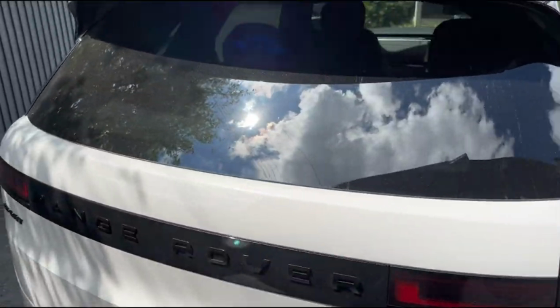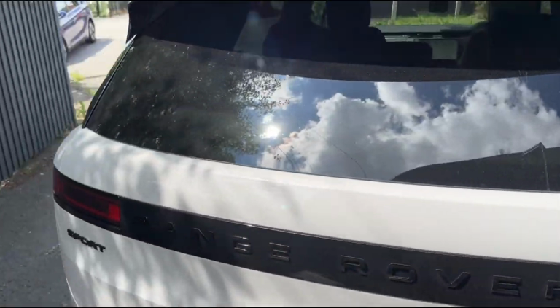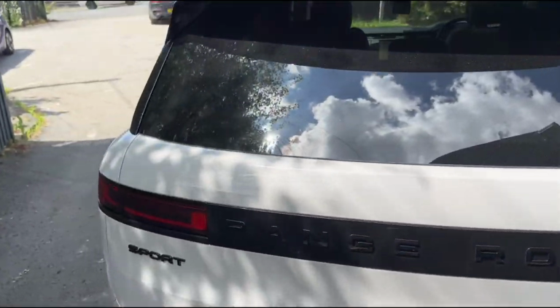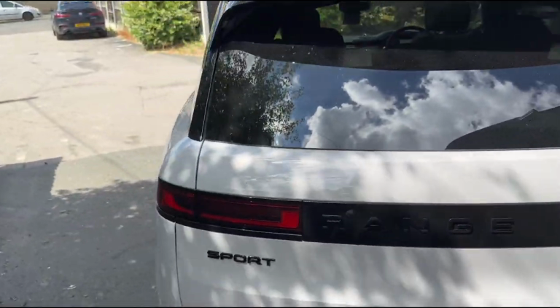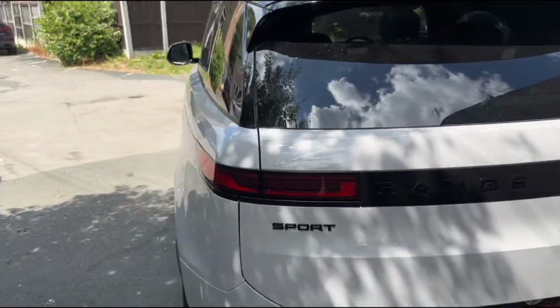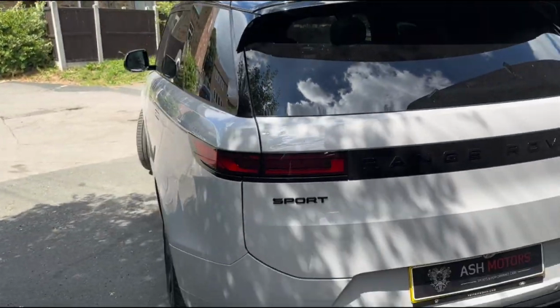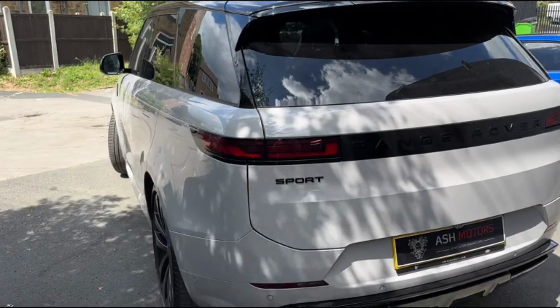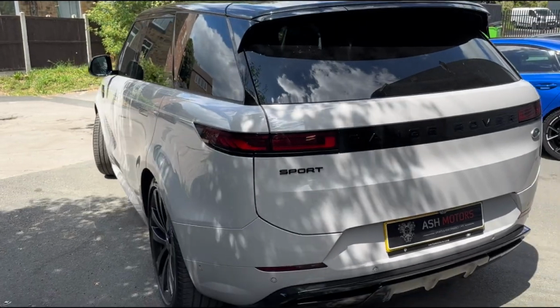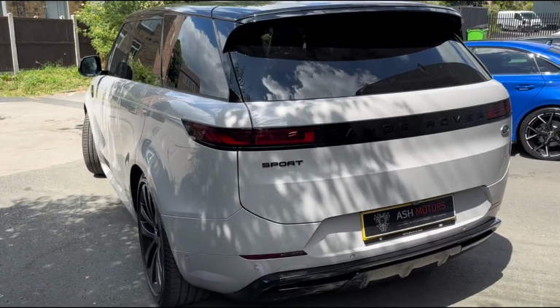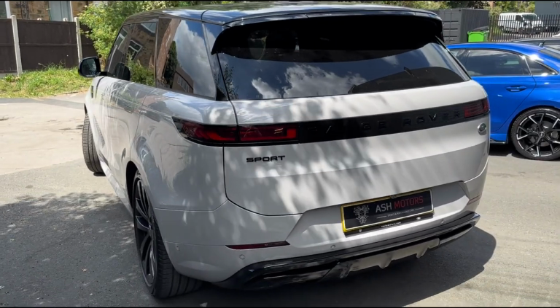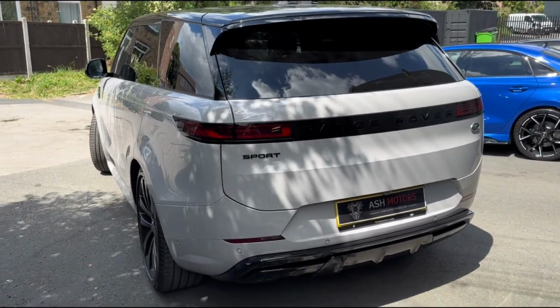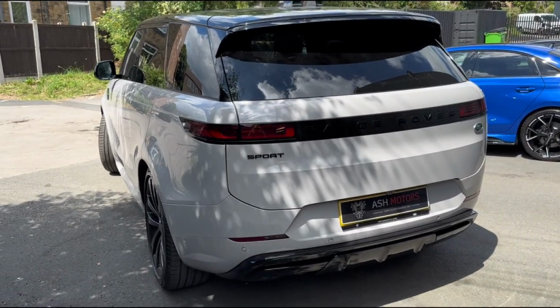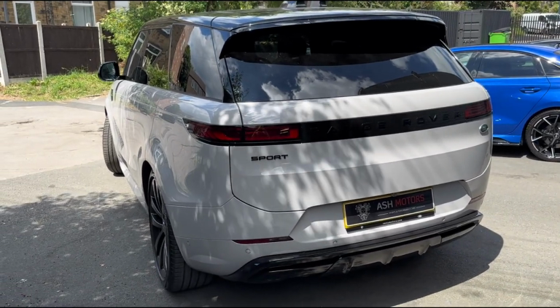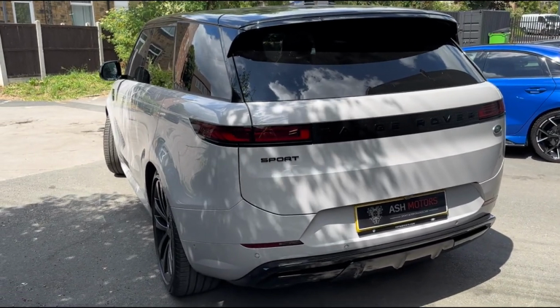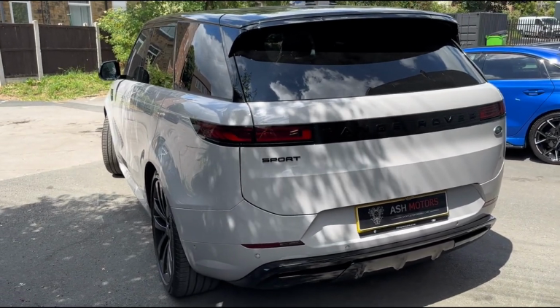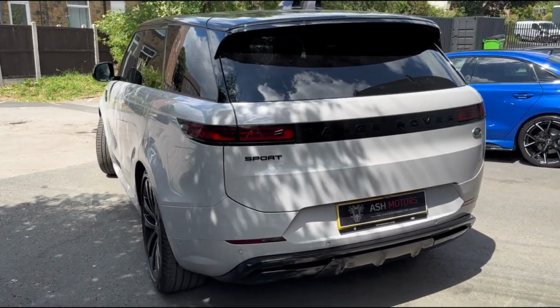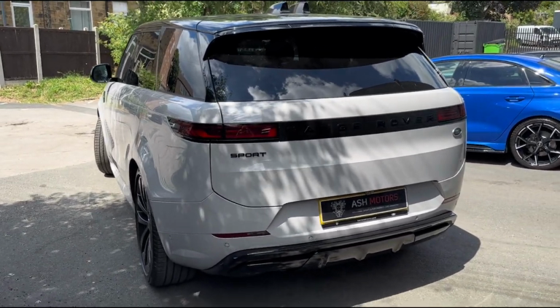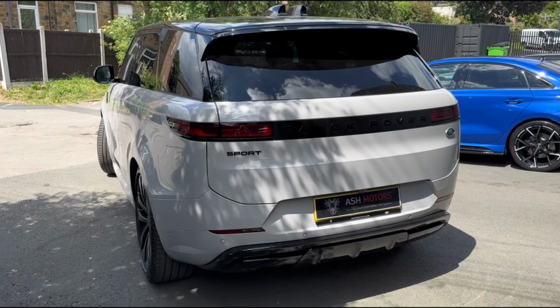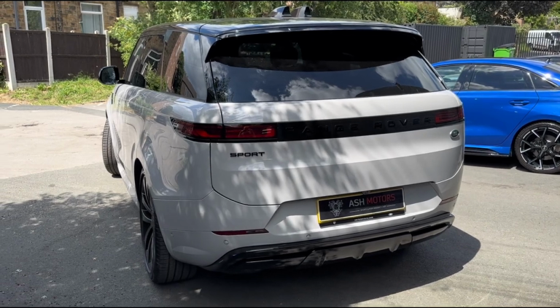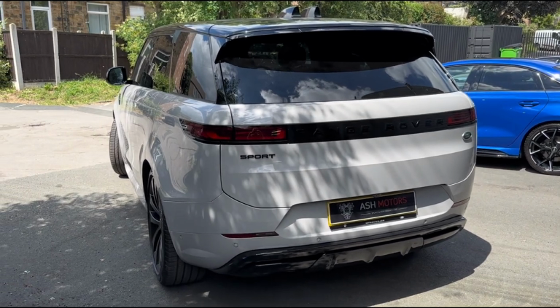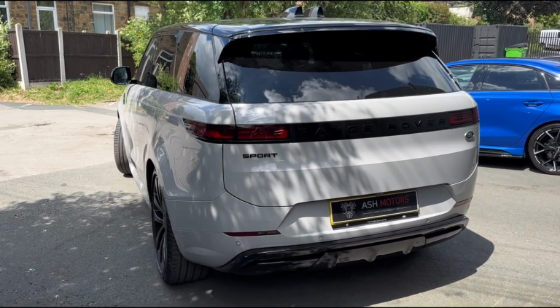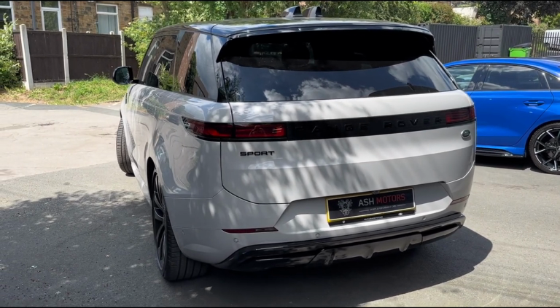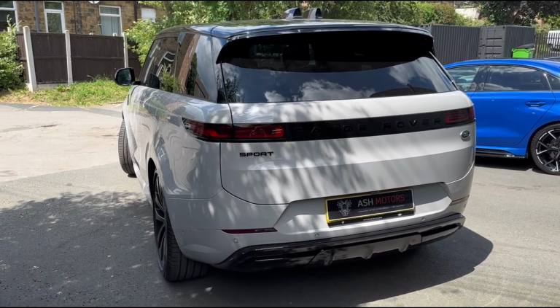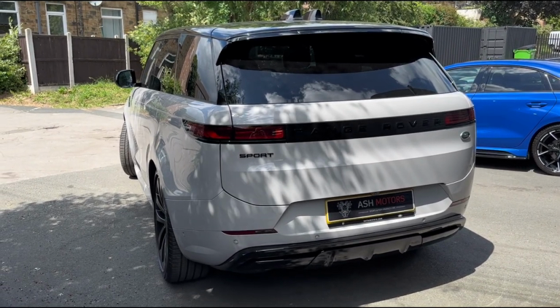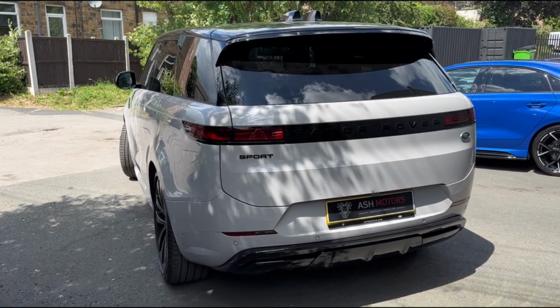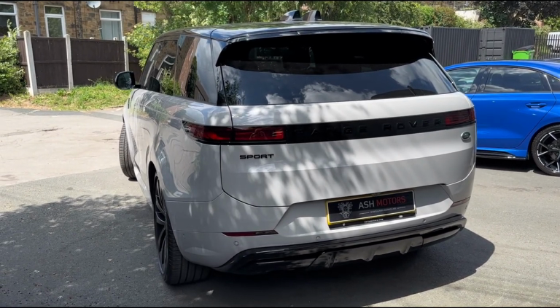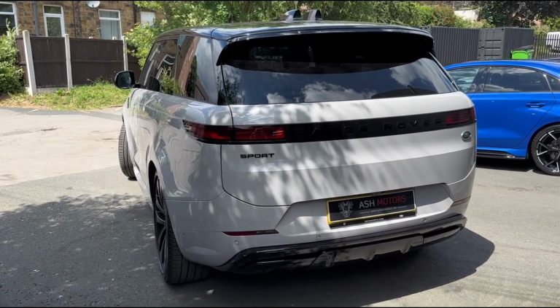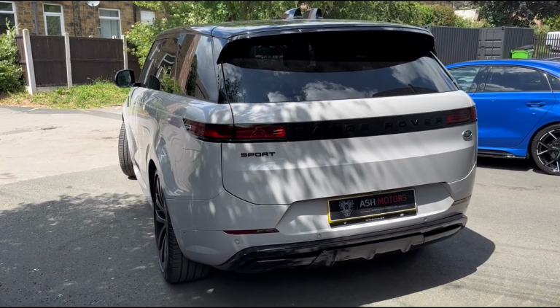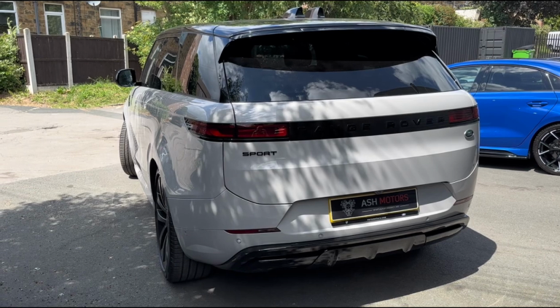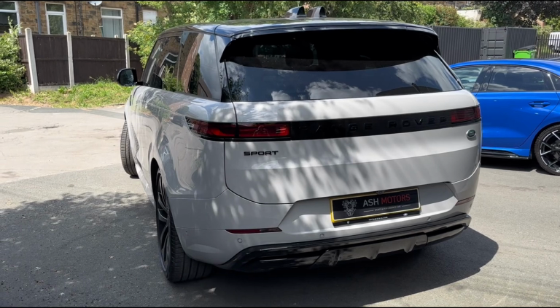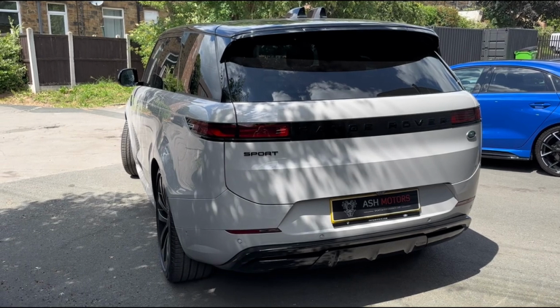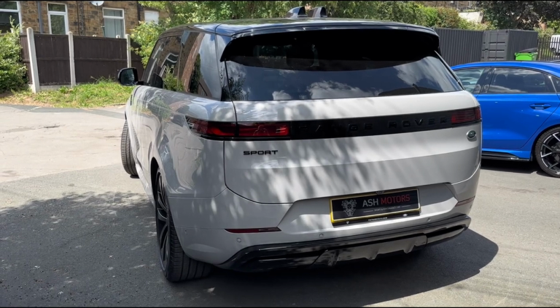So if you're interested in this car, feel free to drop us a message or give us a call and we can arrange a viewing or a test drive. If you're looking to part exchange something in, we do also consider all kinds of part exchanges, and we have very competitive finance available — so if that's something you're interested in as well, just reach out to us and we'll see what we can do.